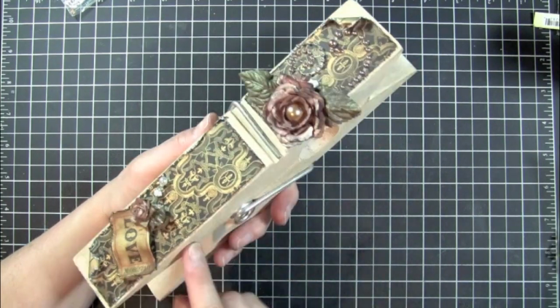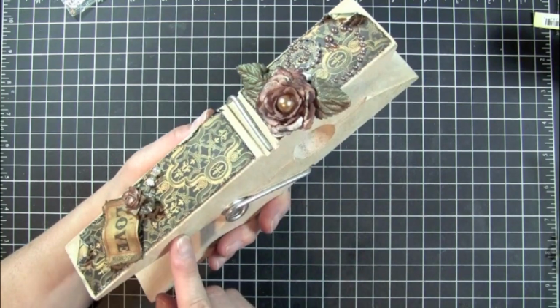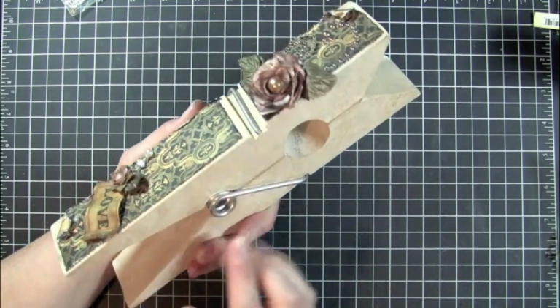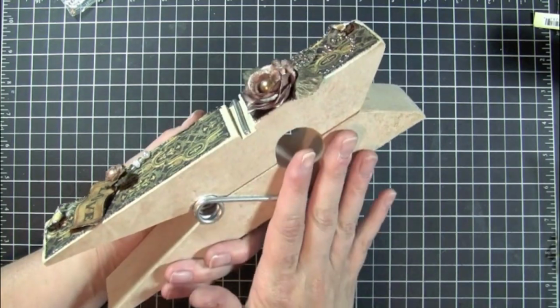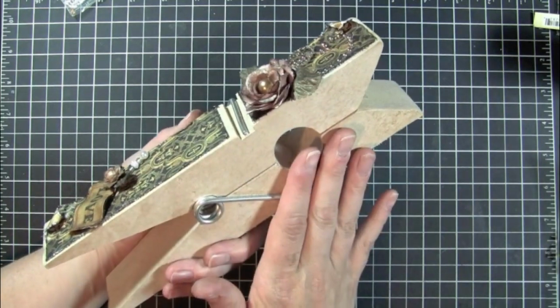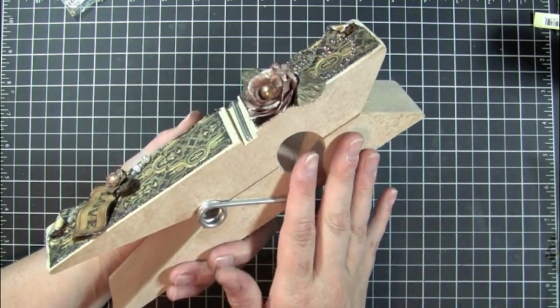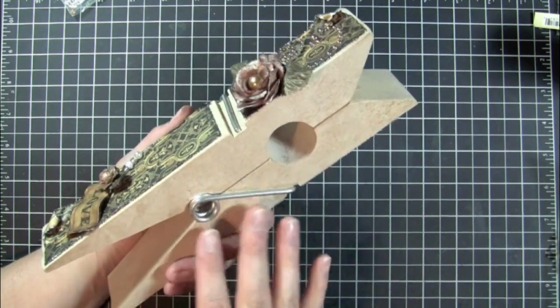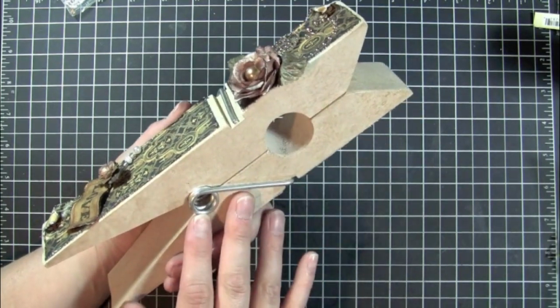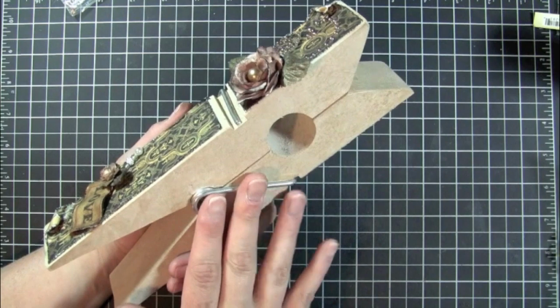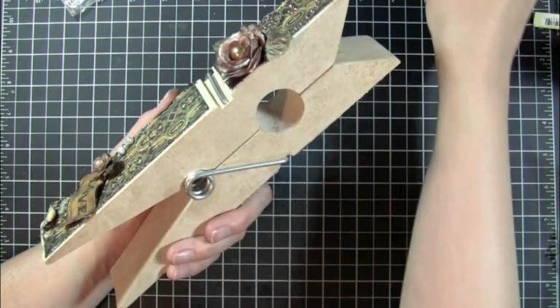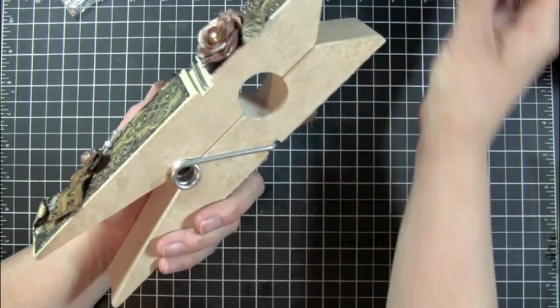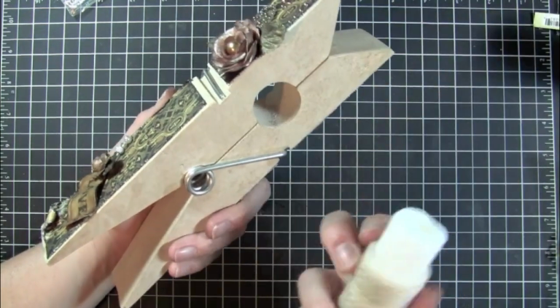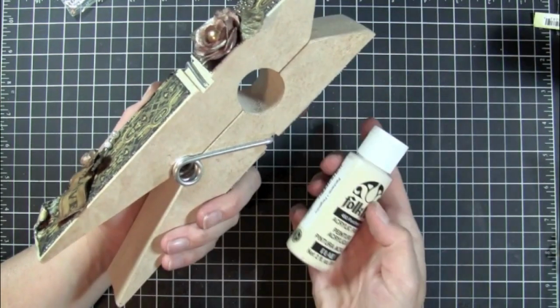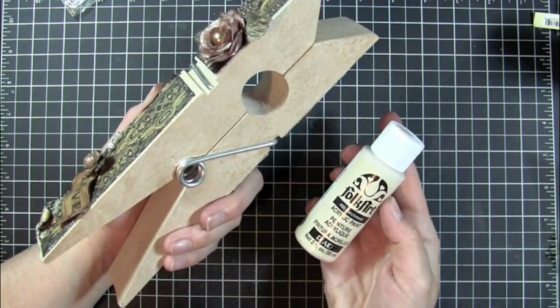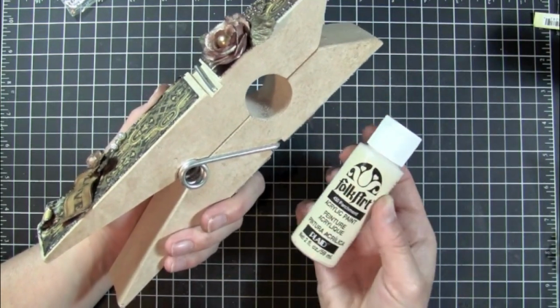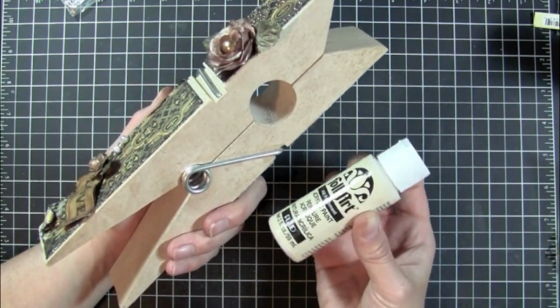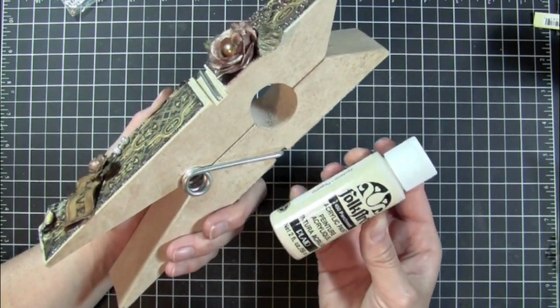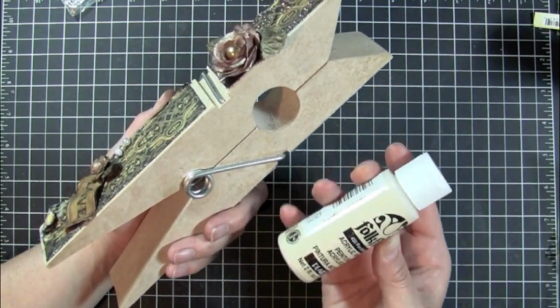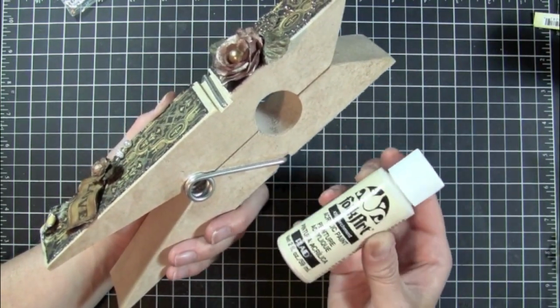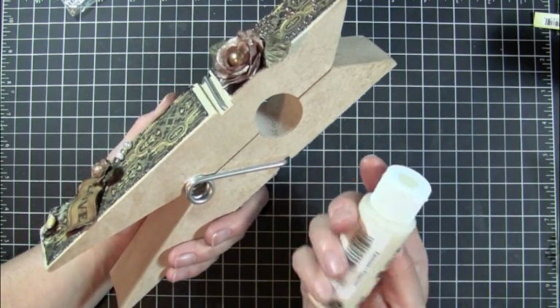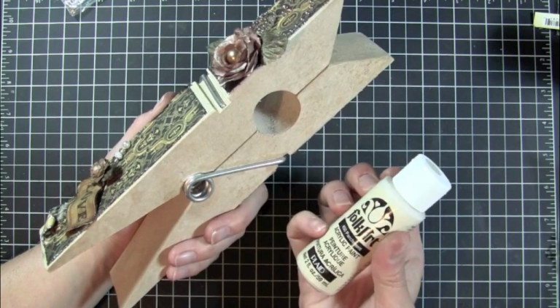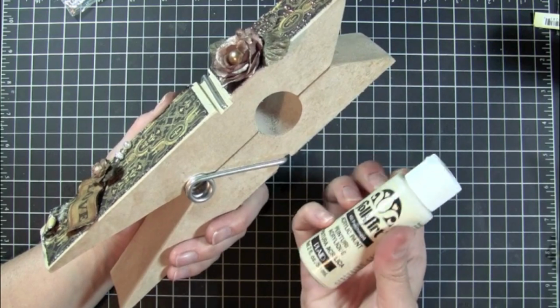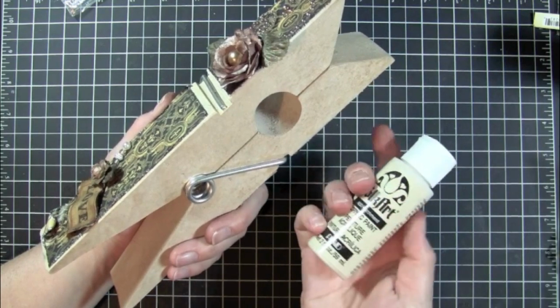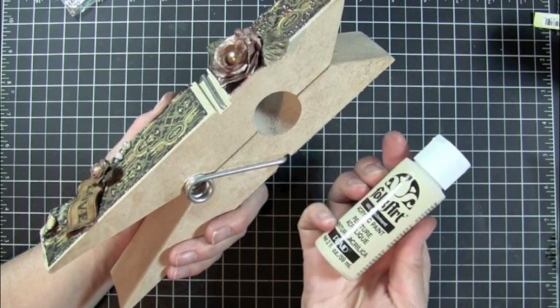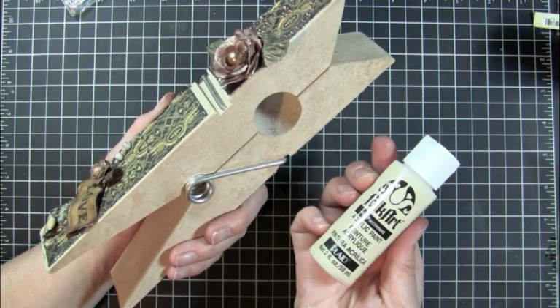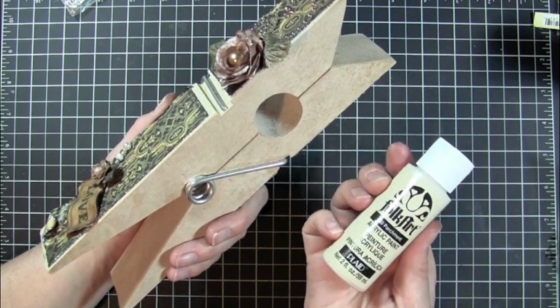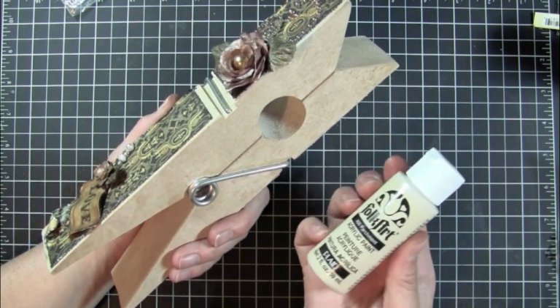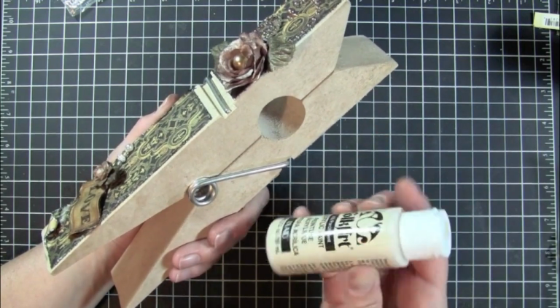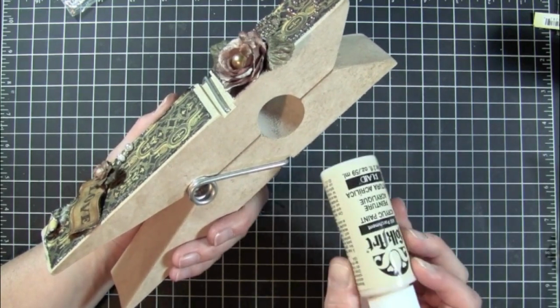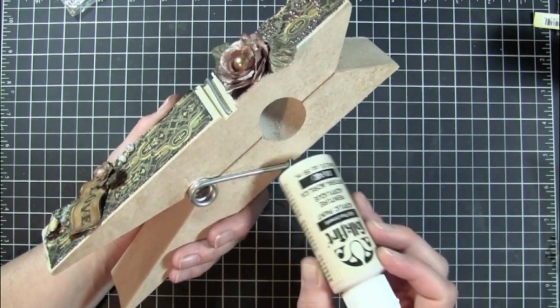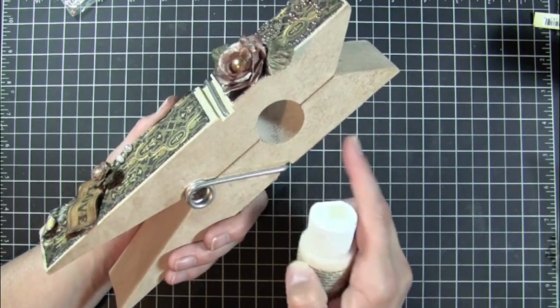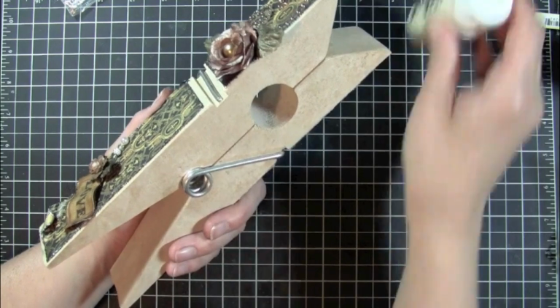So what I did was I took the clothespin apart and then painted it using this Folk Art parchment paint — acrylic paint. This is my staple color that I have a couple bottles of and I keep it around for whenever I'm altering stuff.